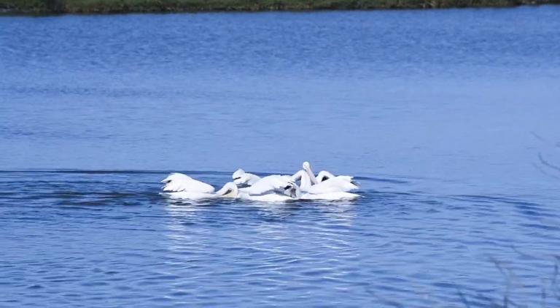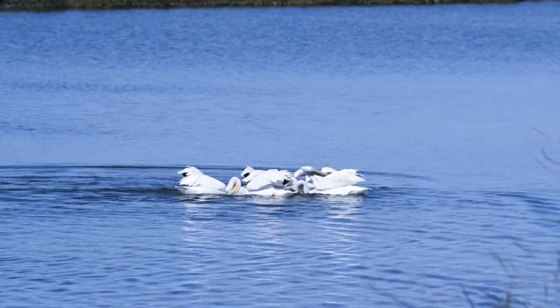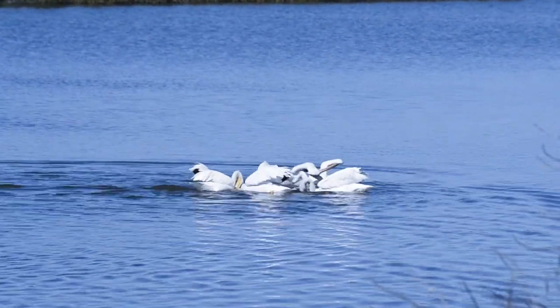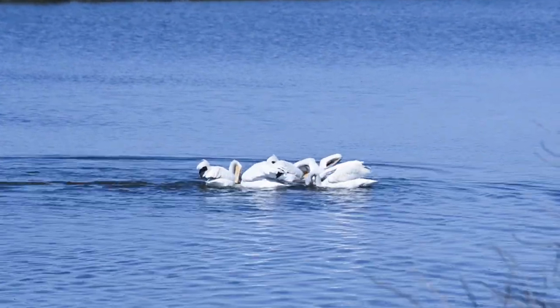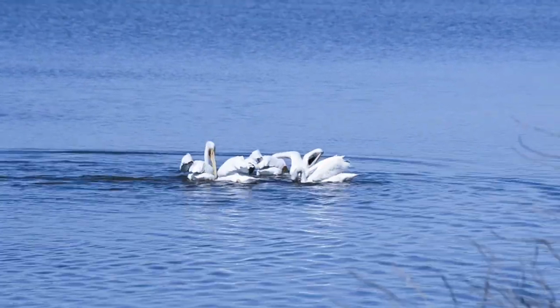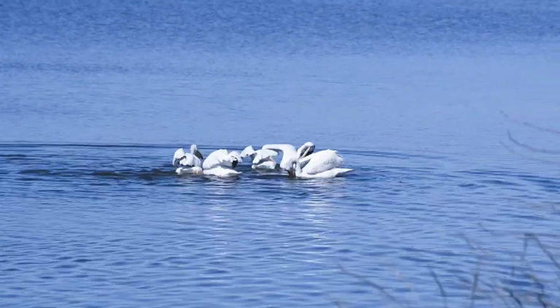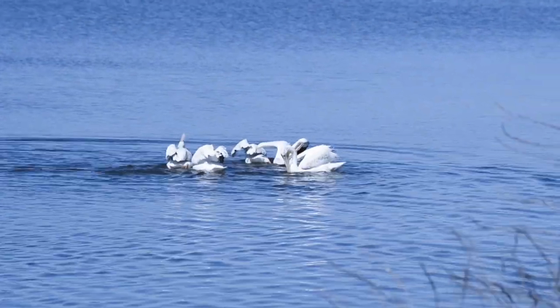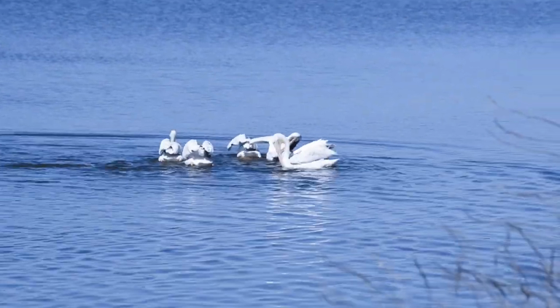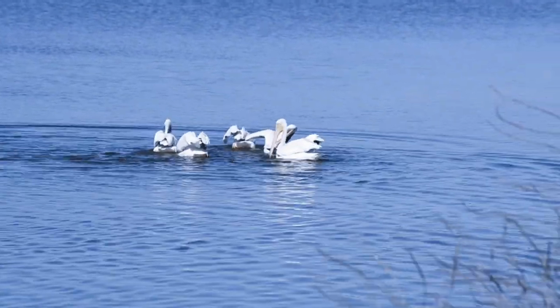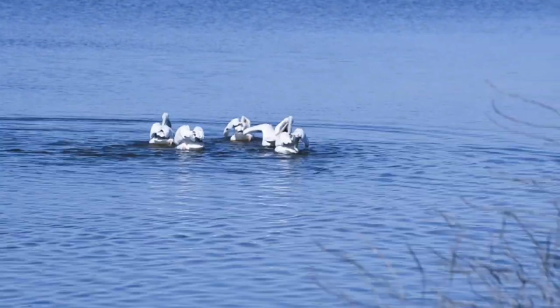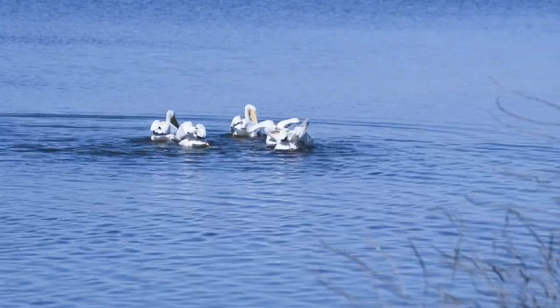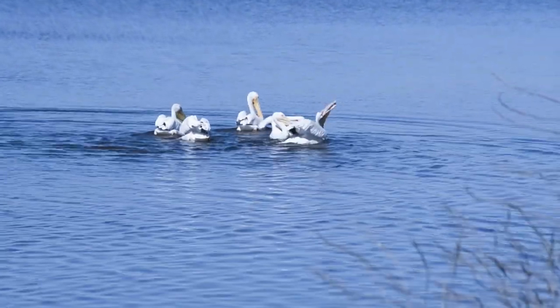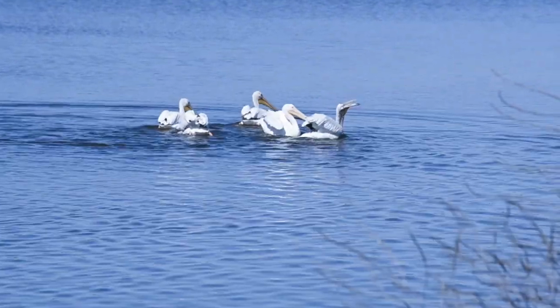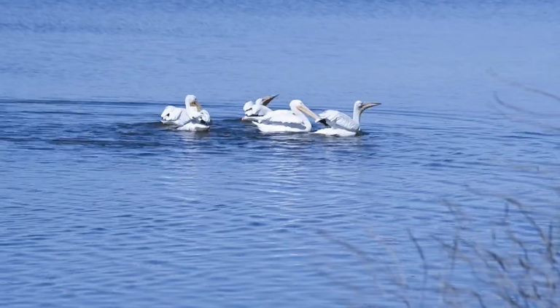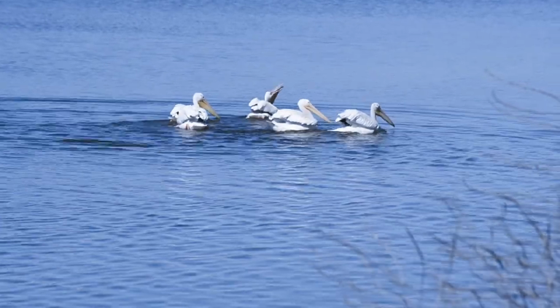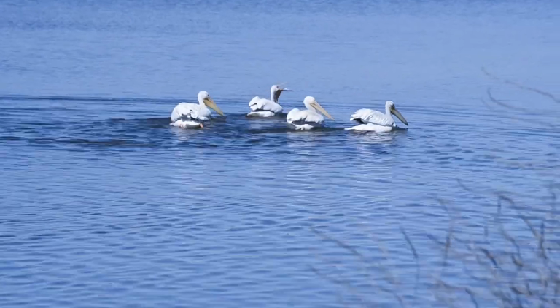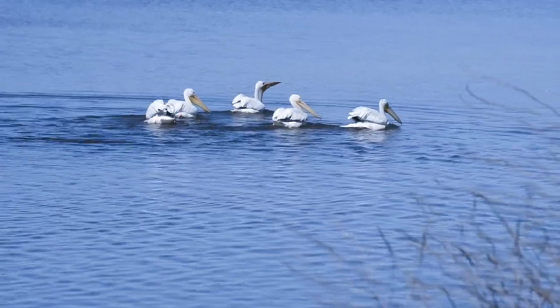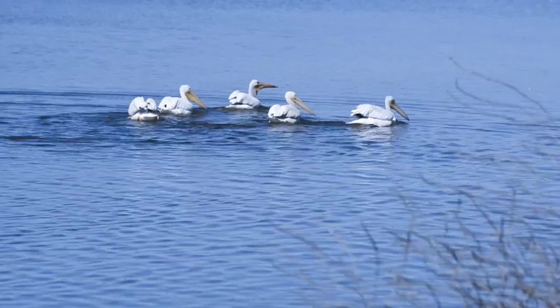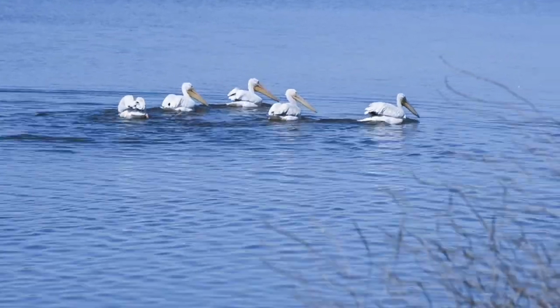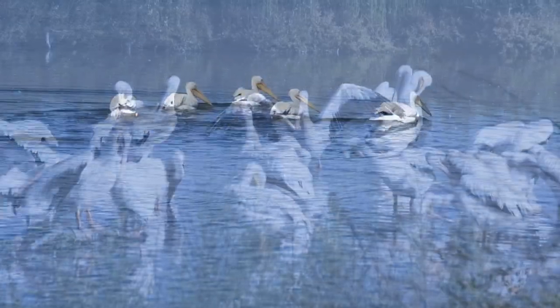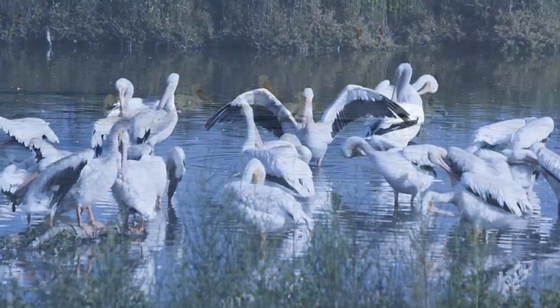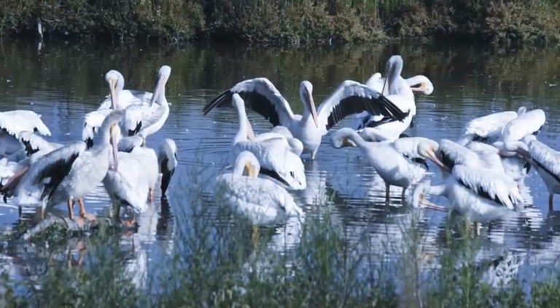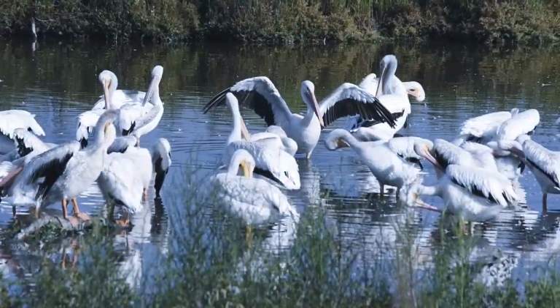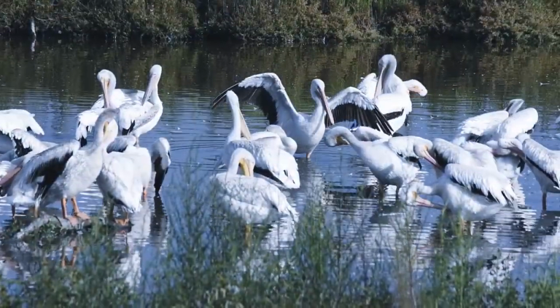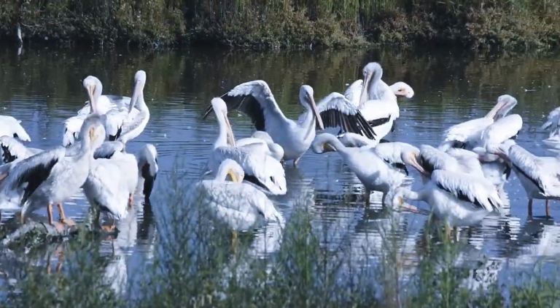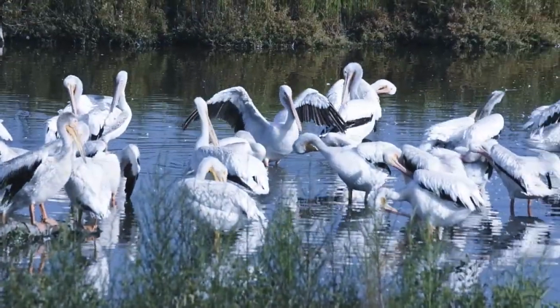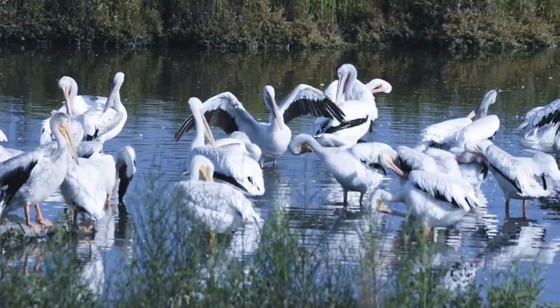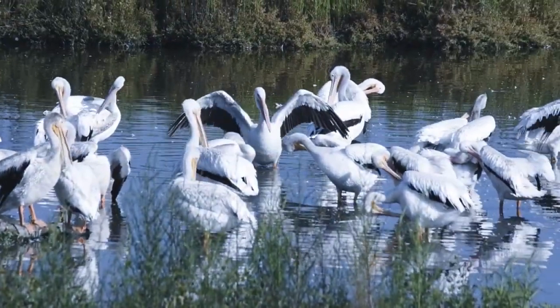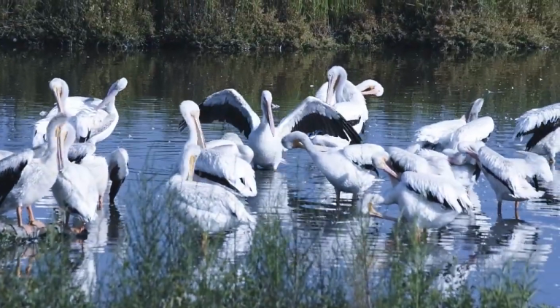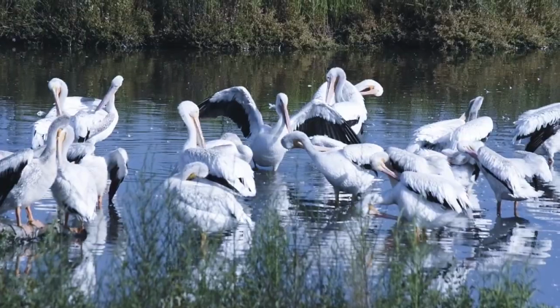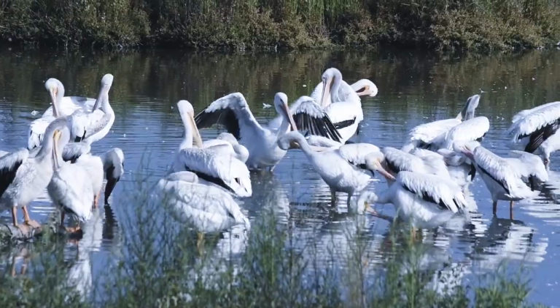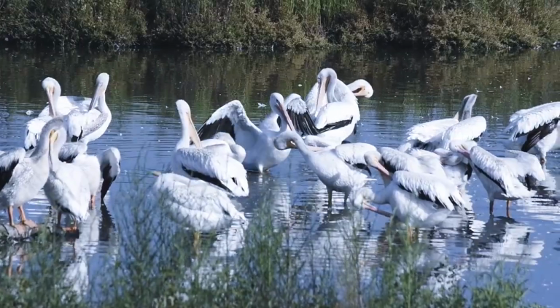Feeding and resting together, the white pelican's social adaptations help them to thrive and be seen in impressive numbers.